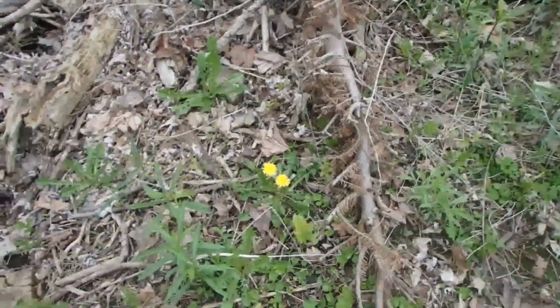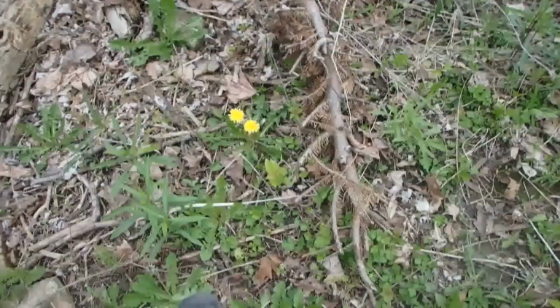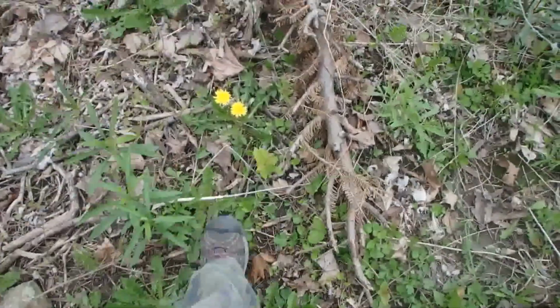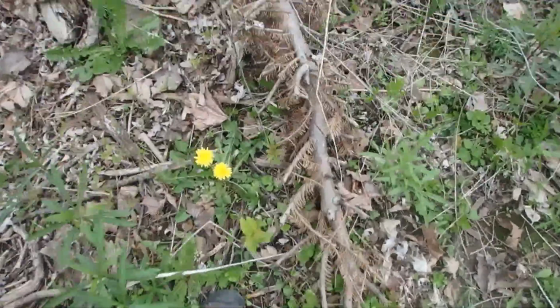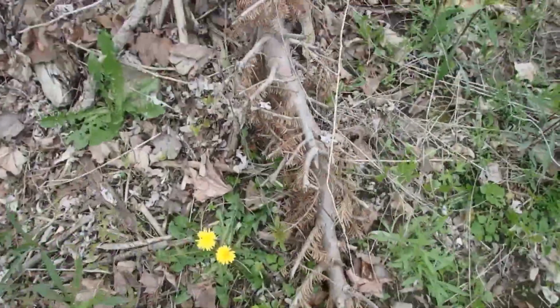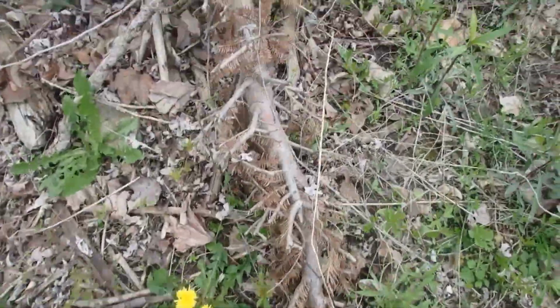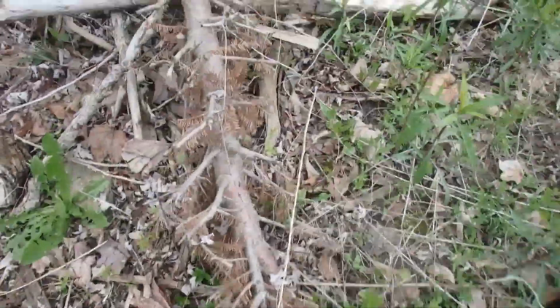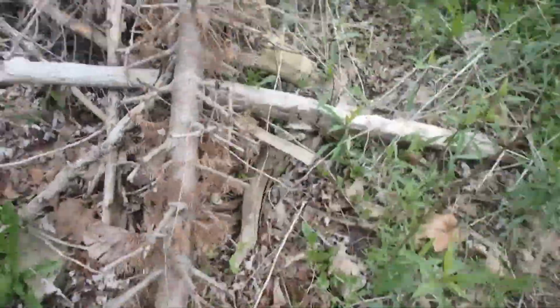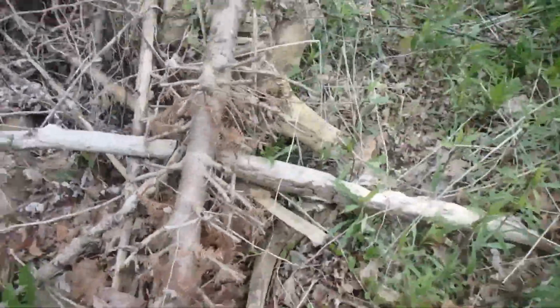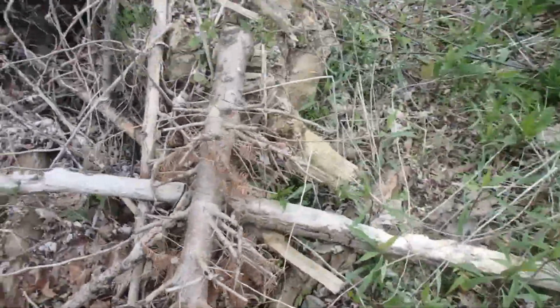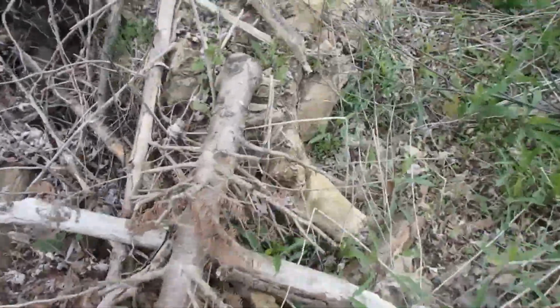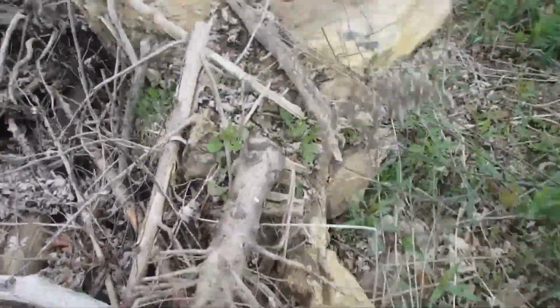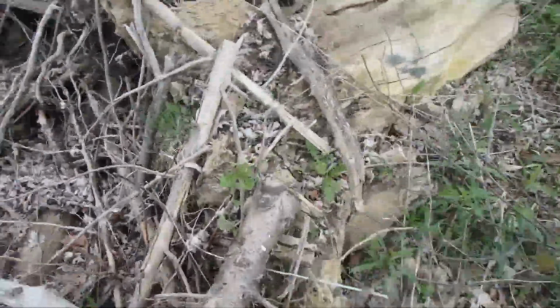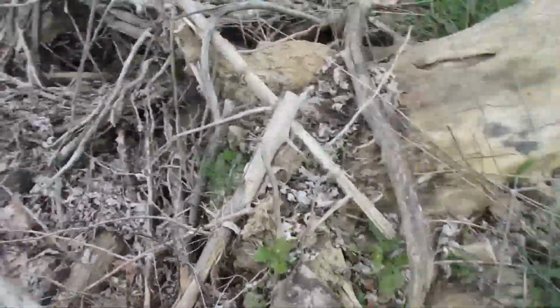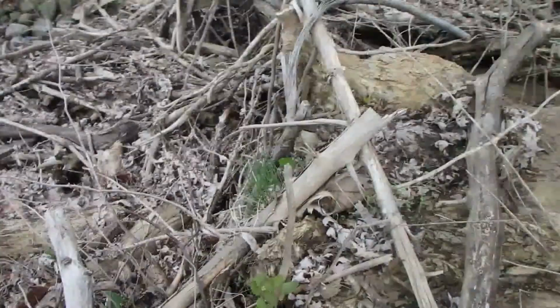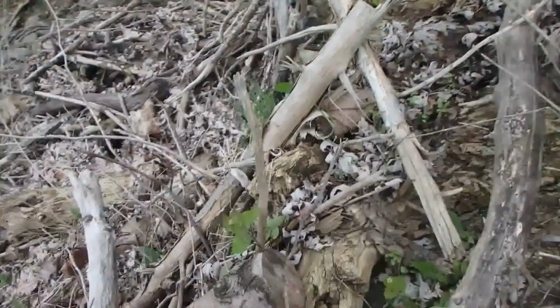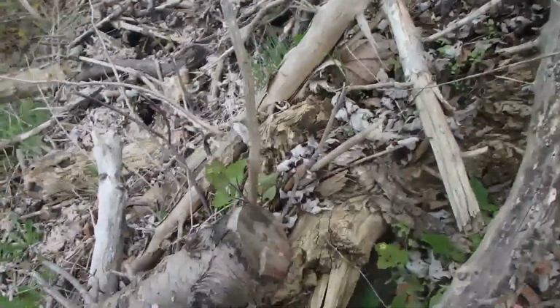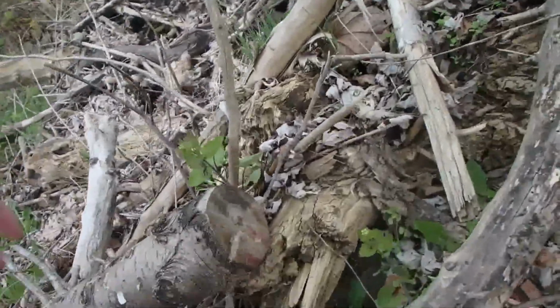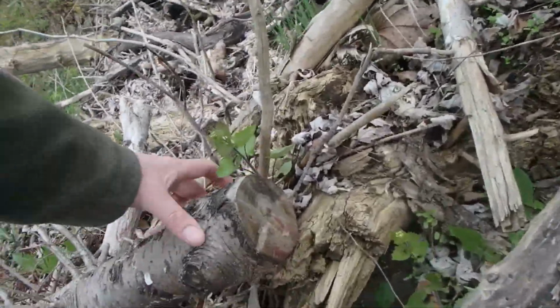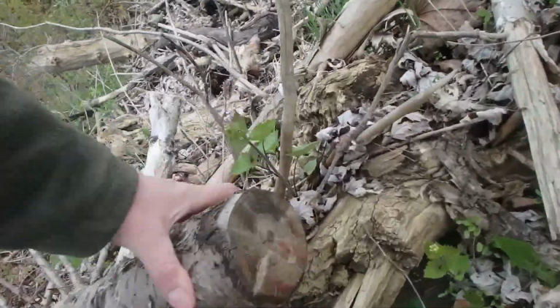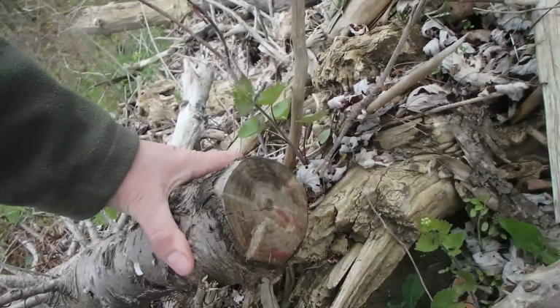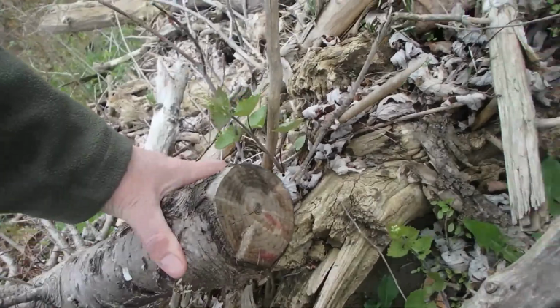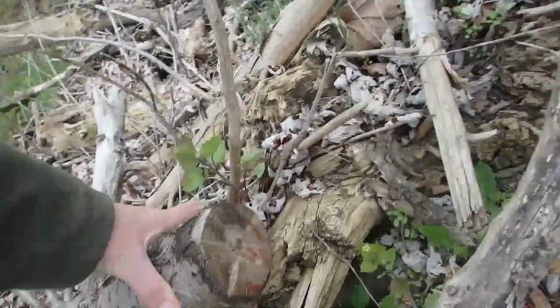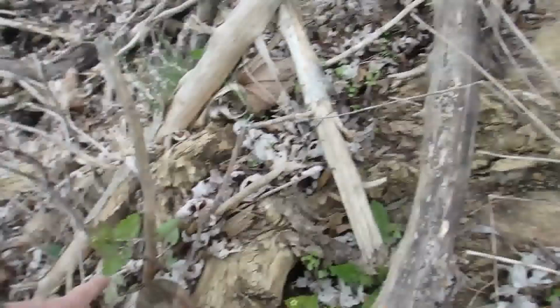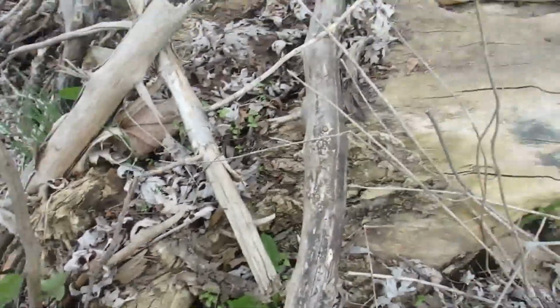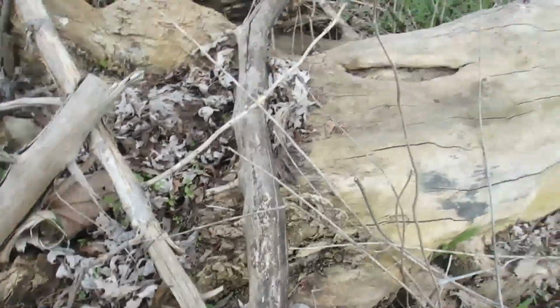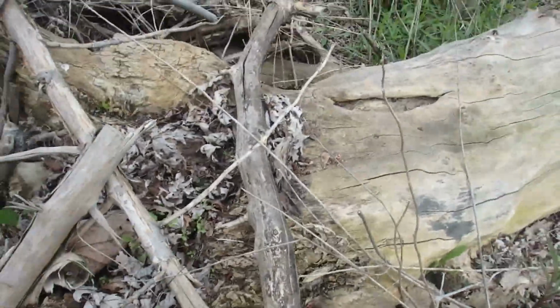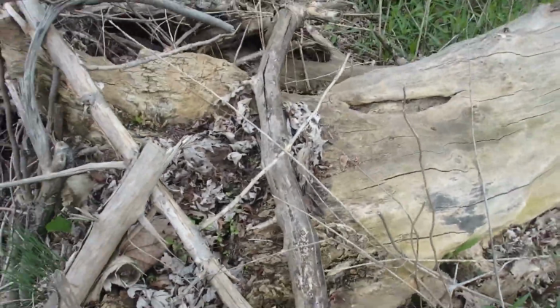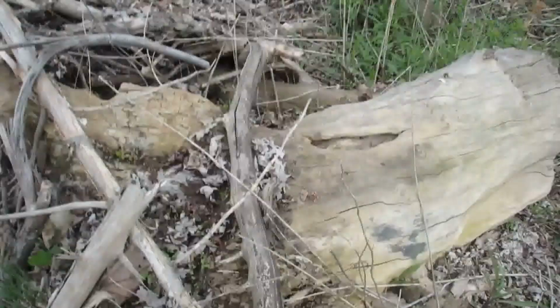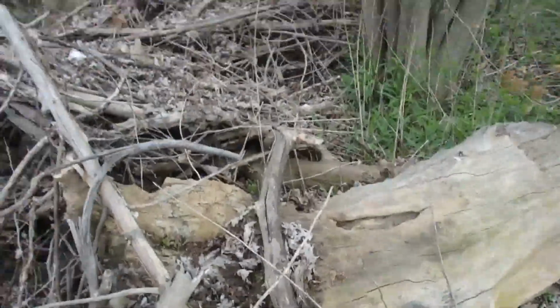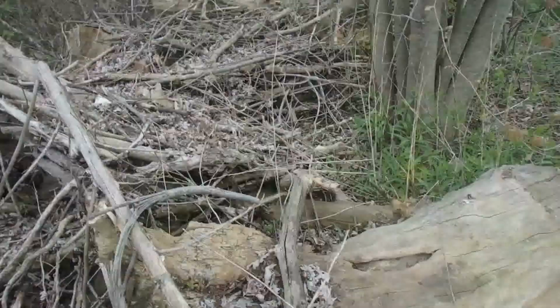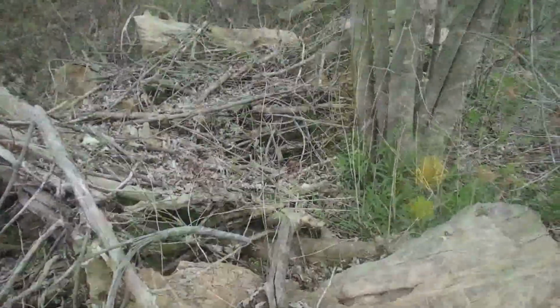We've got maybe a little spore, fatwood or something if I look around in here. So I'm going to explore a little bit.